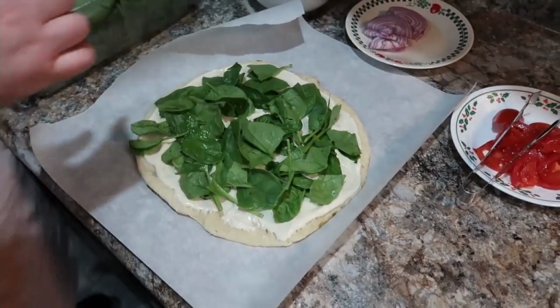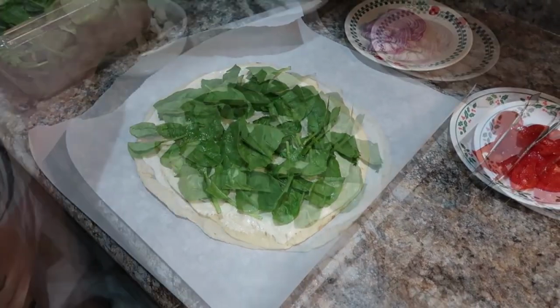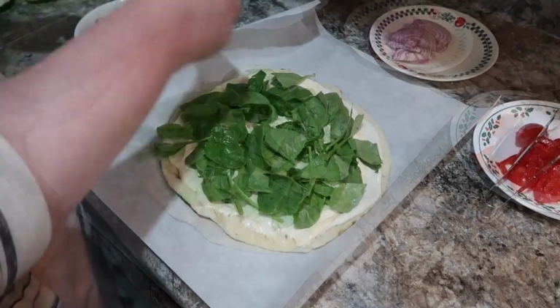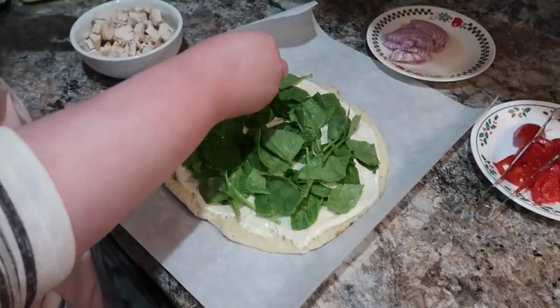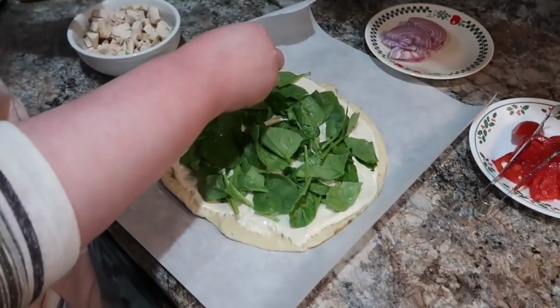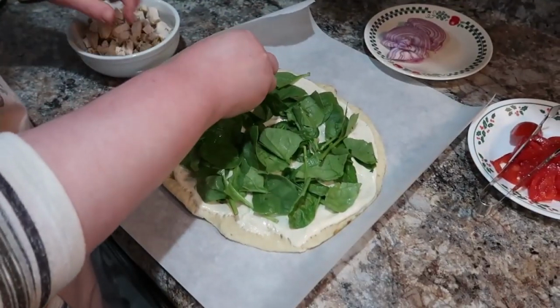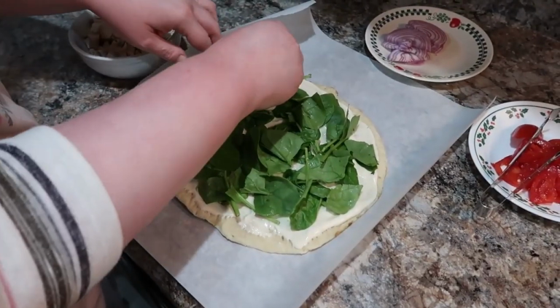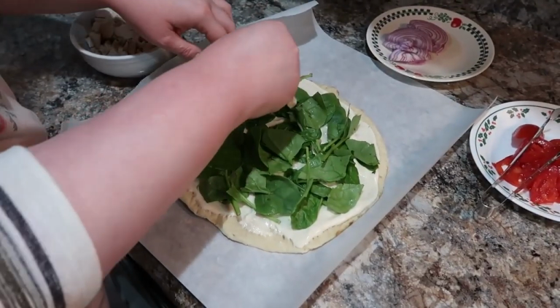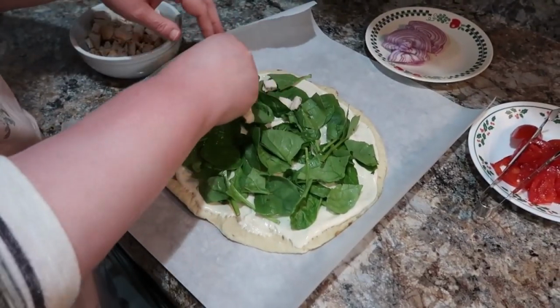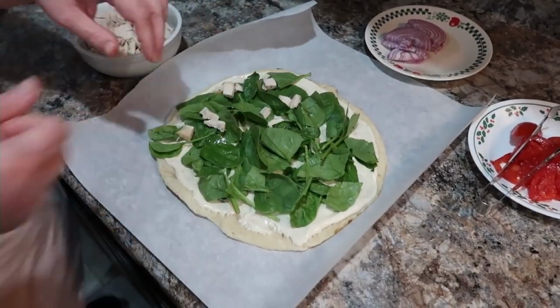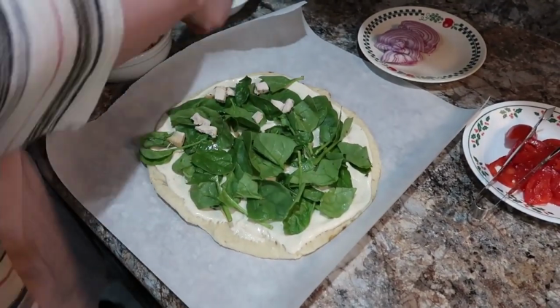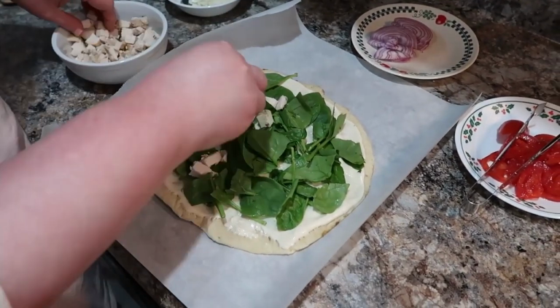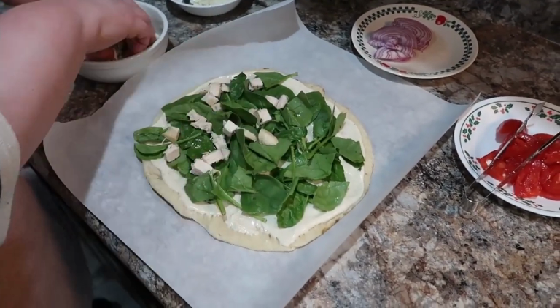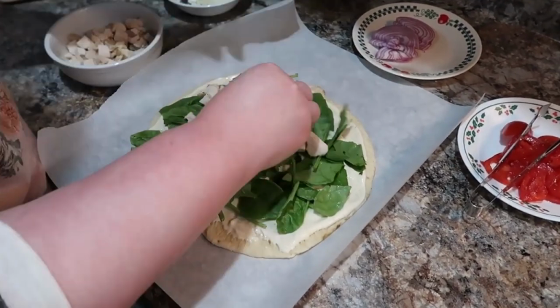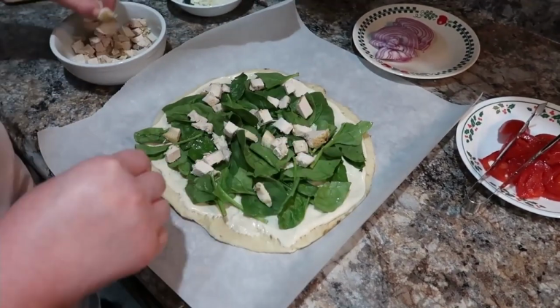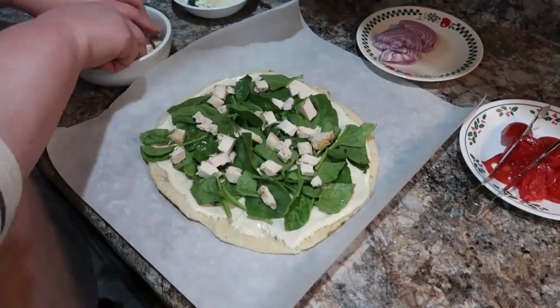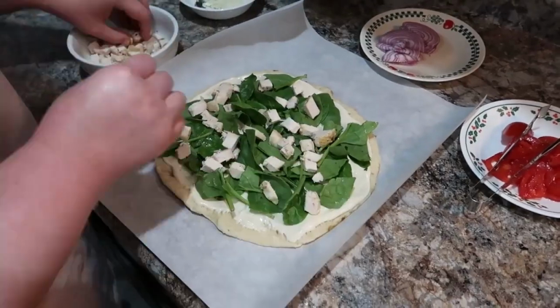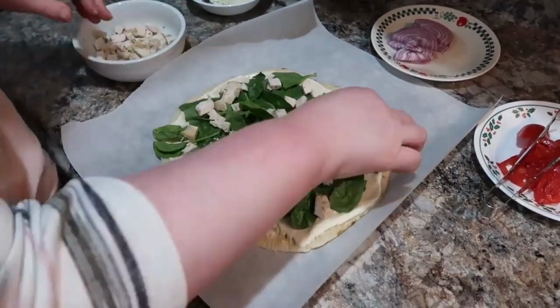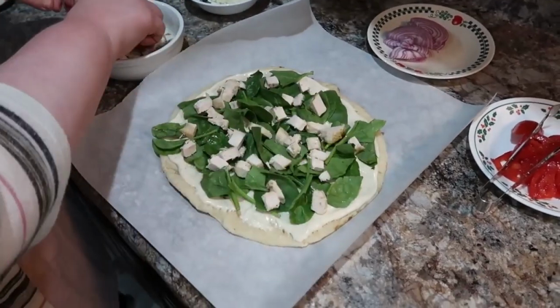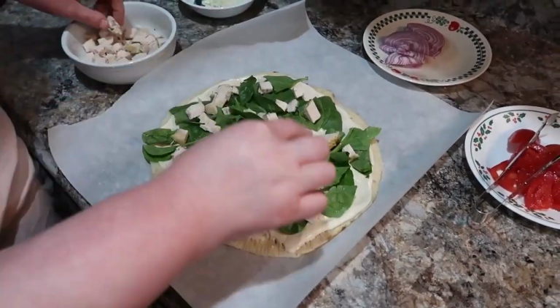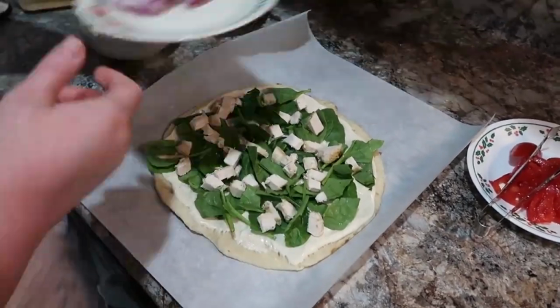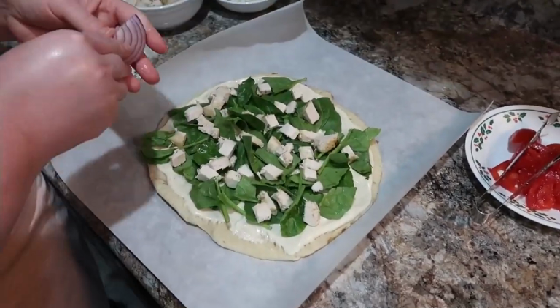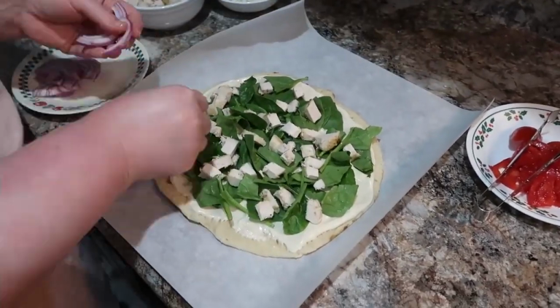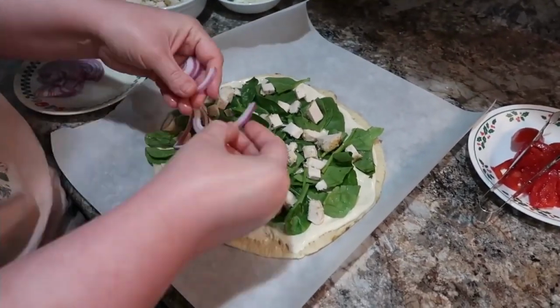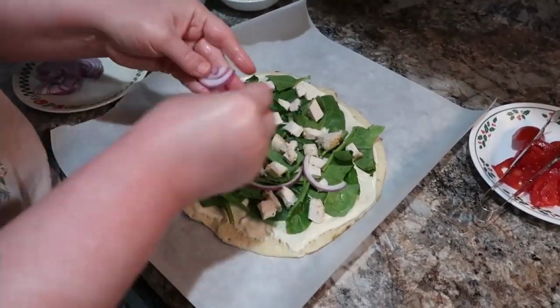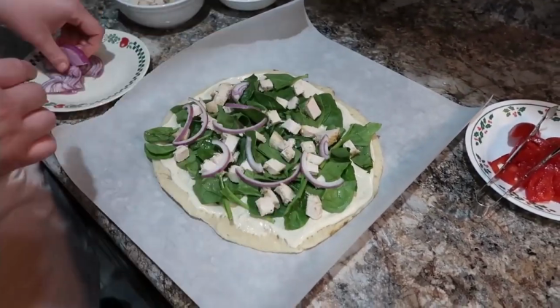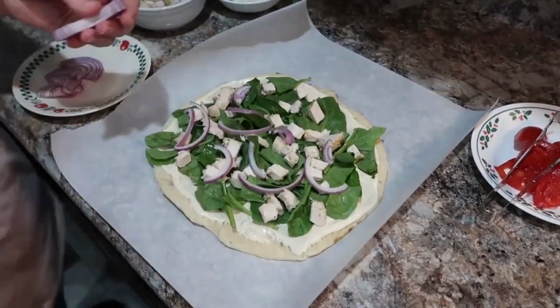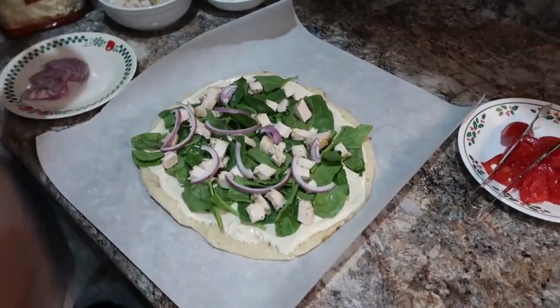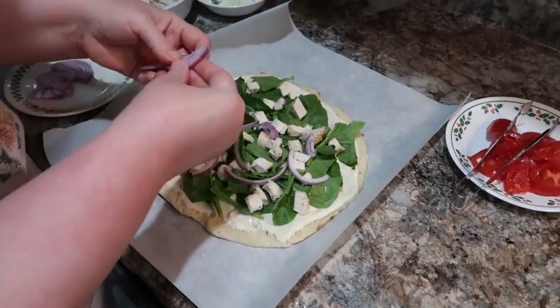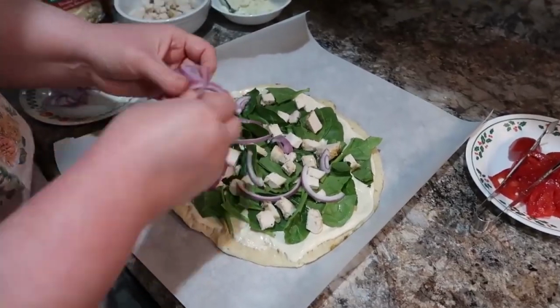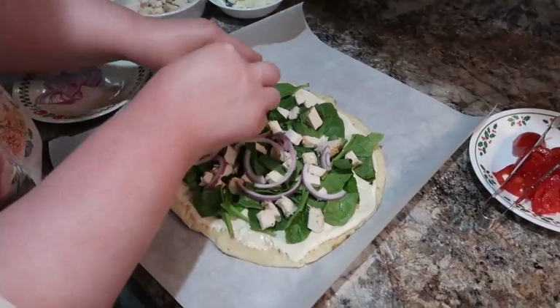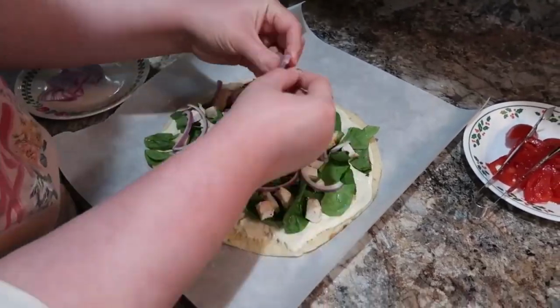We like the order I do it in here because the cheese holds down most of the ingredients, but I love having the tomatoes on the very top and then putting a little bit of the feta on the tomatoes. It just tastes so good.